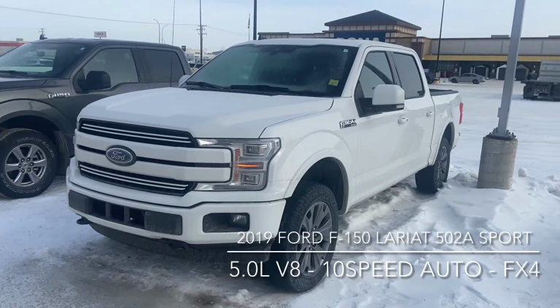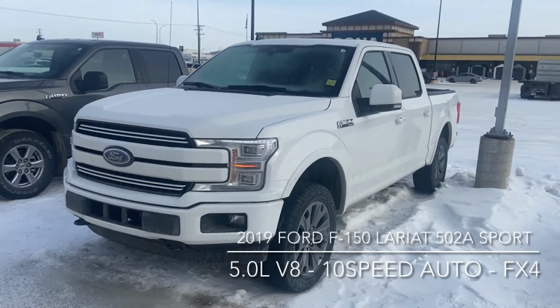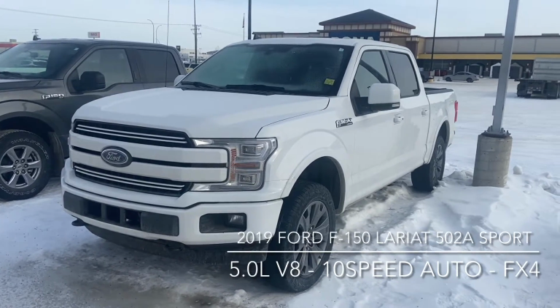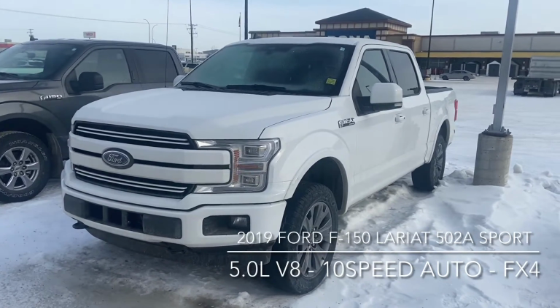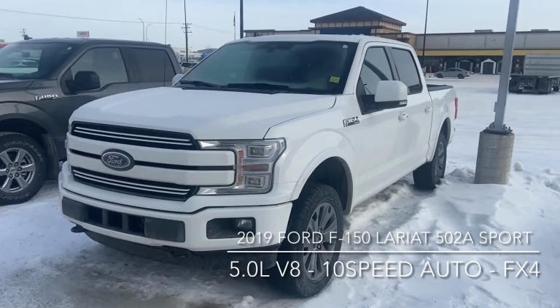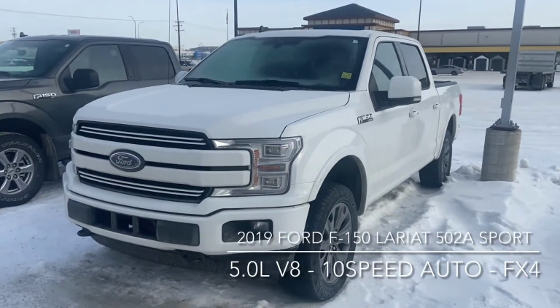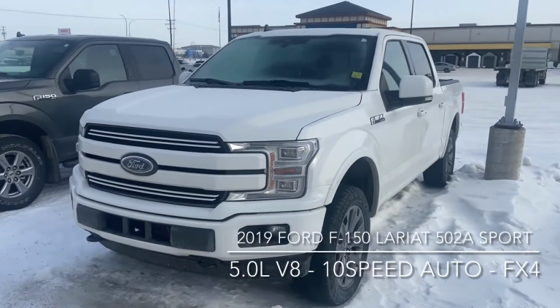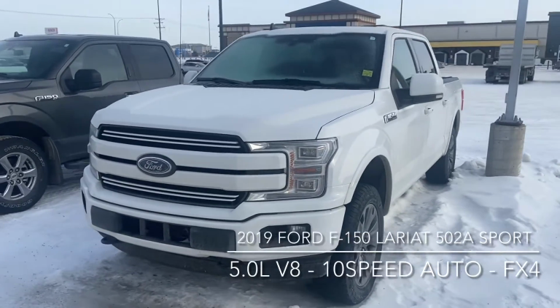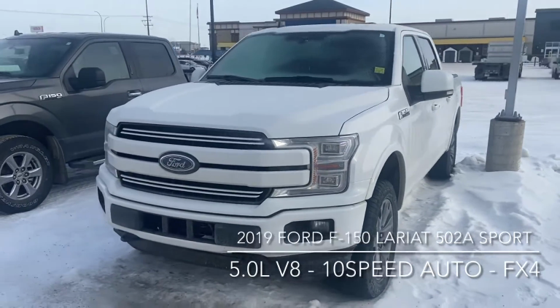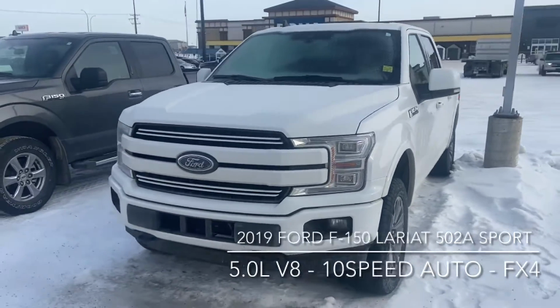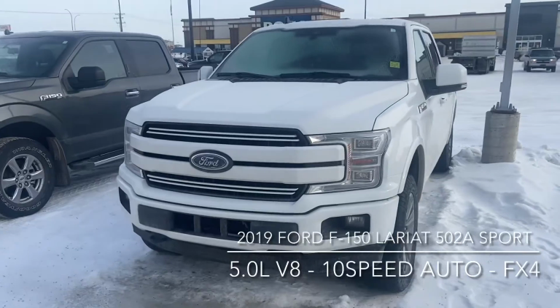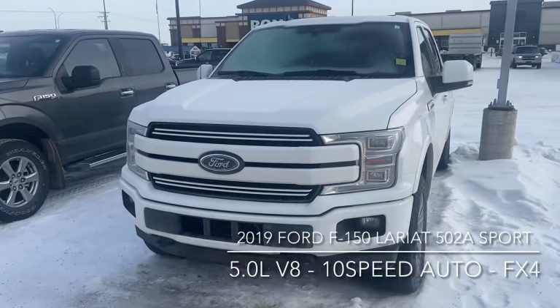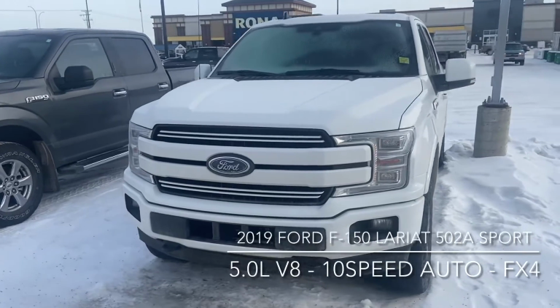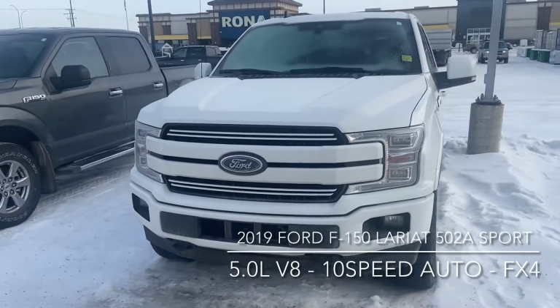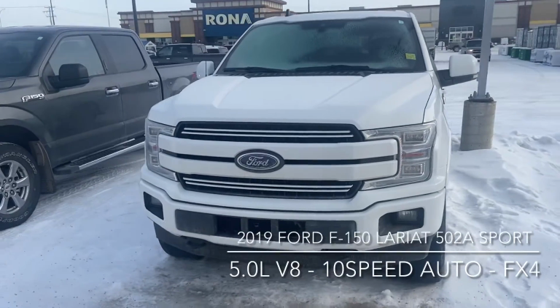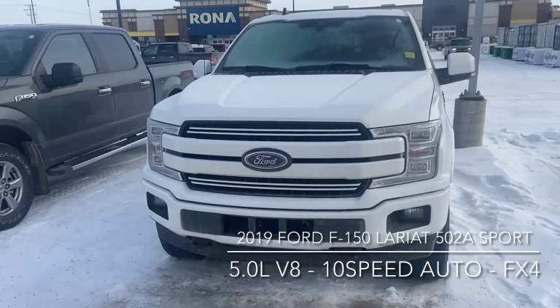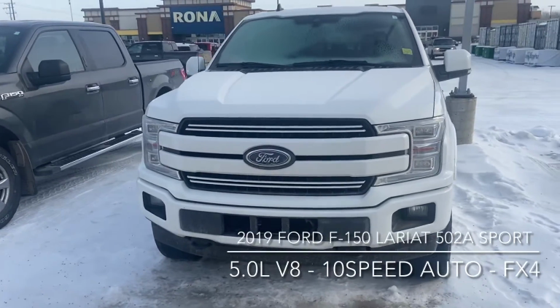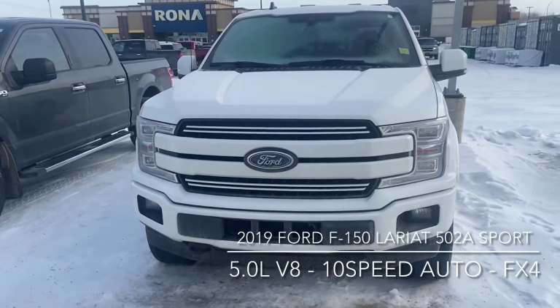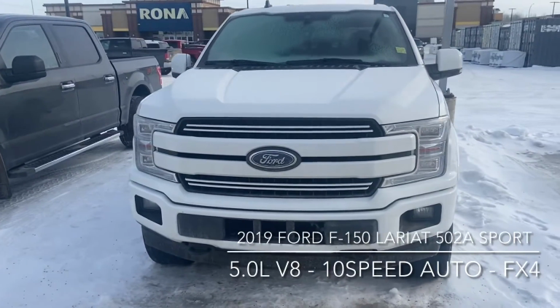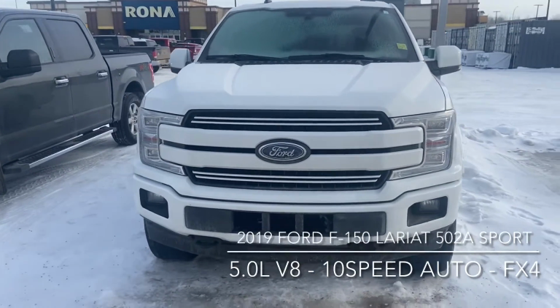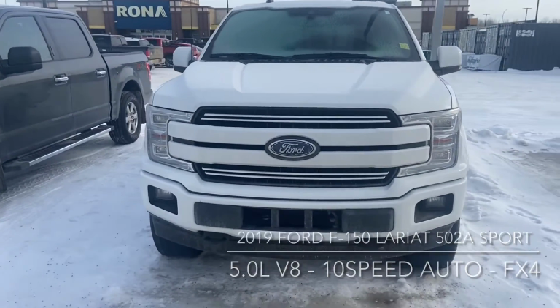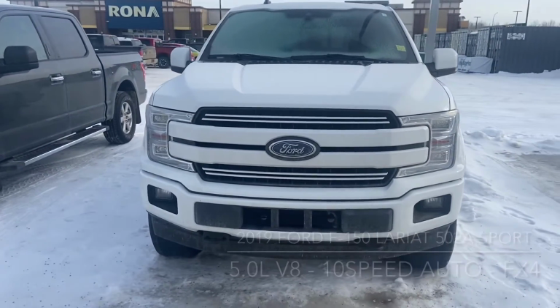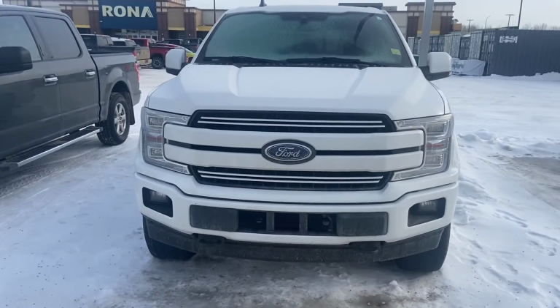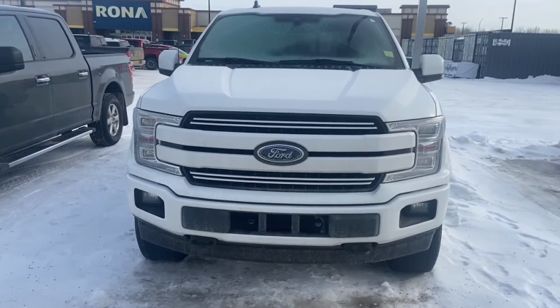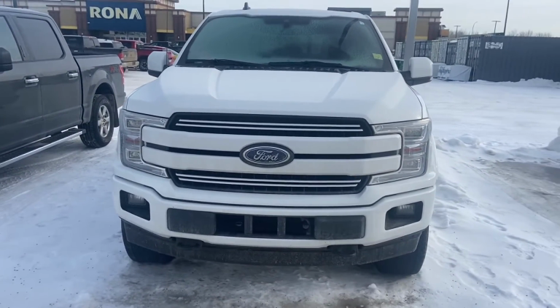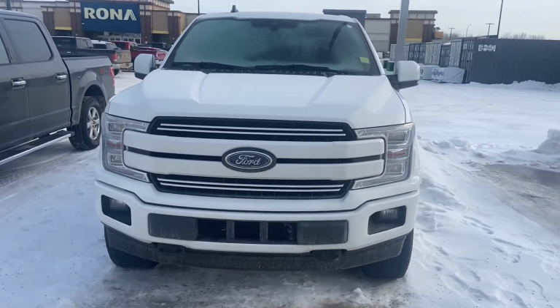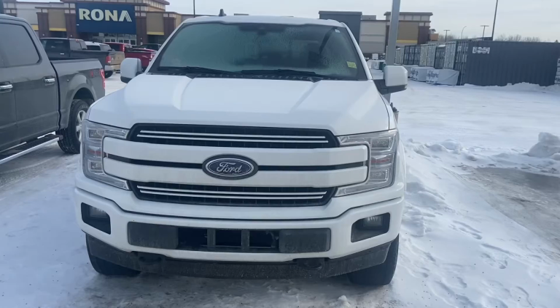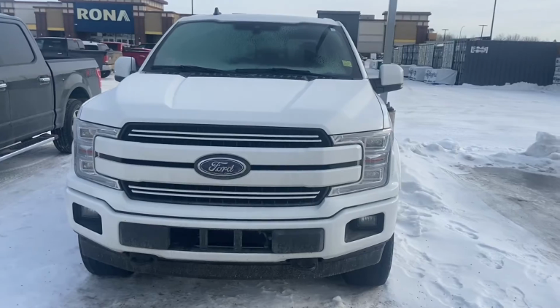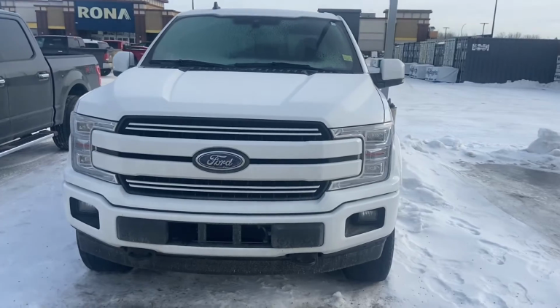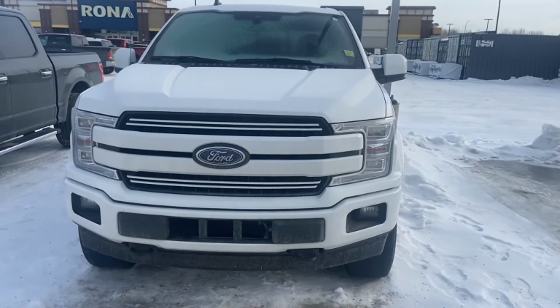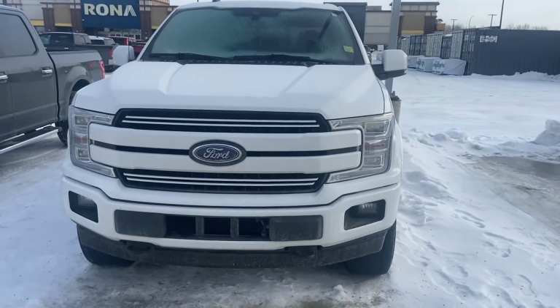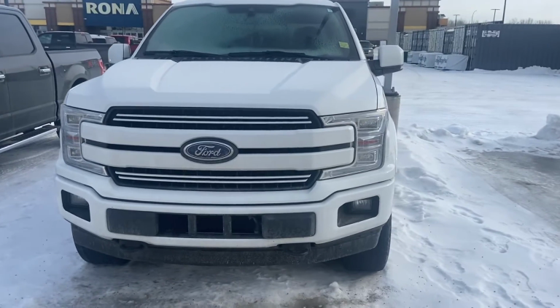It is the 502A package and it also has the sport package on it, so you can see those sort of the white grille mirror caps as well as the front bumper.